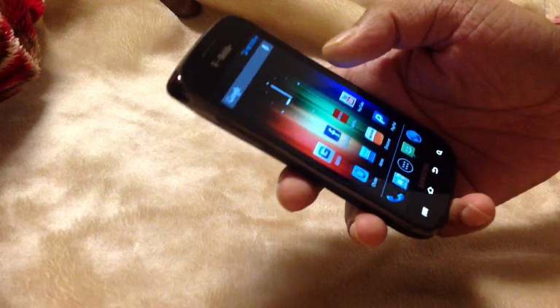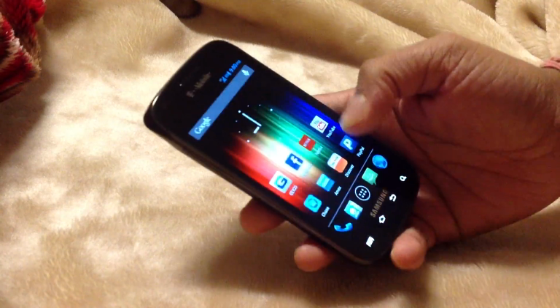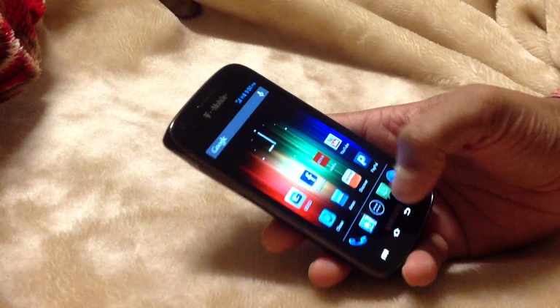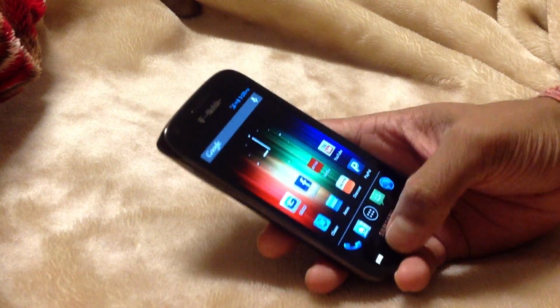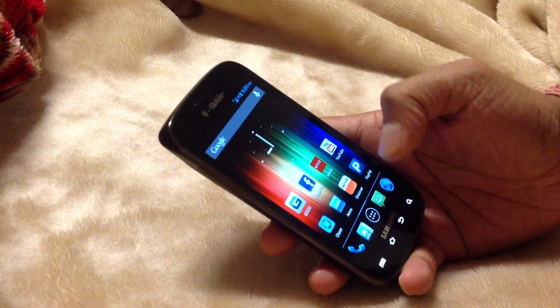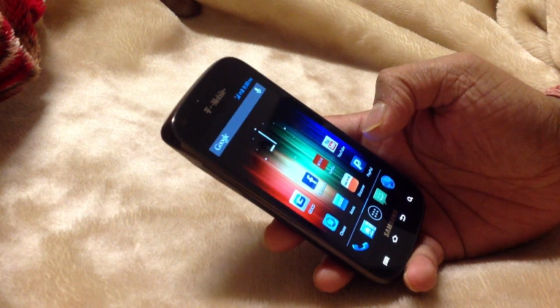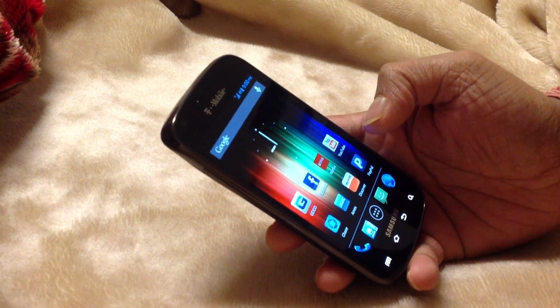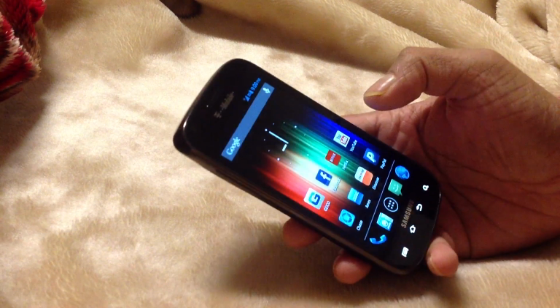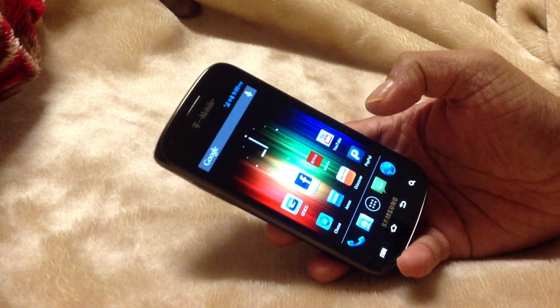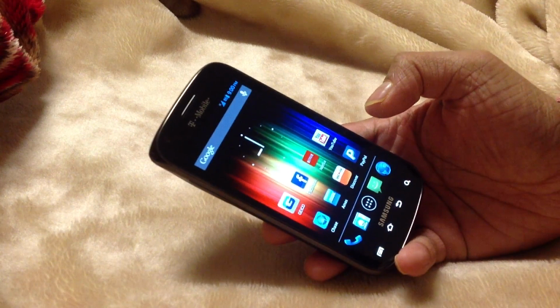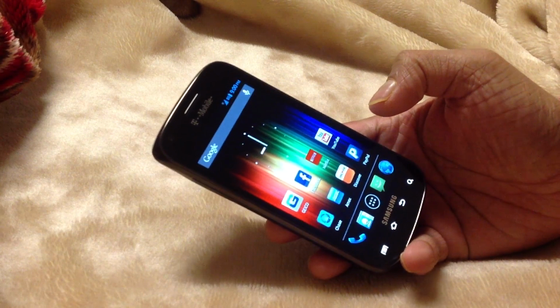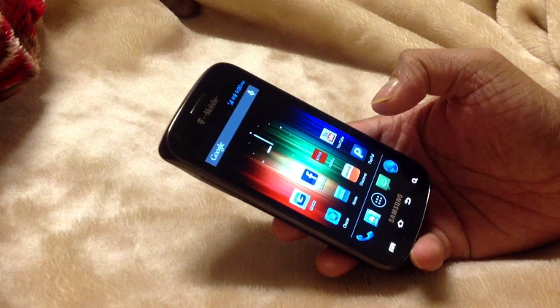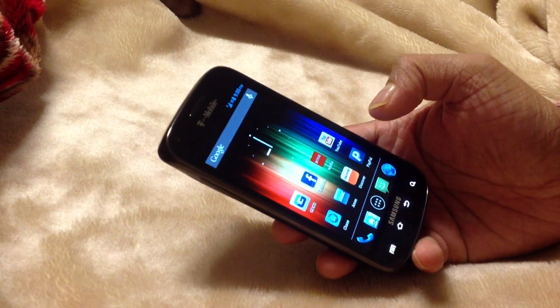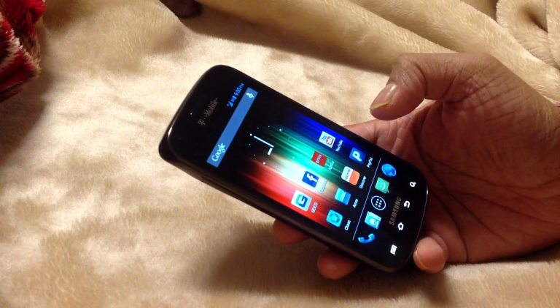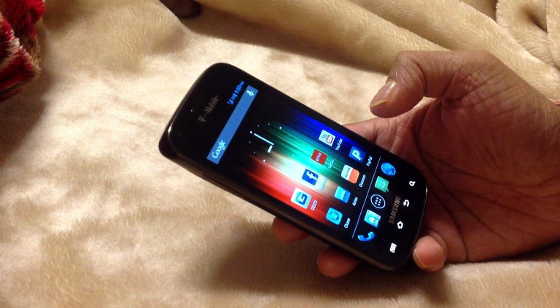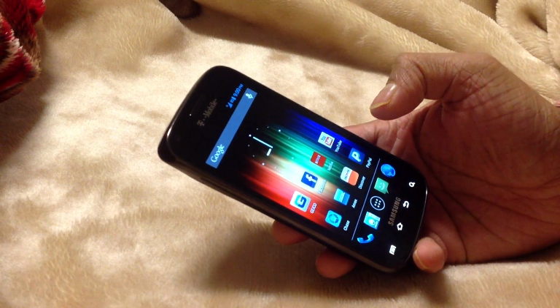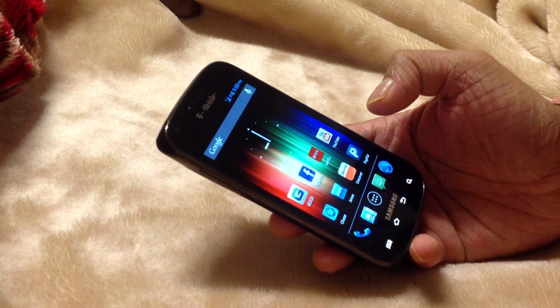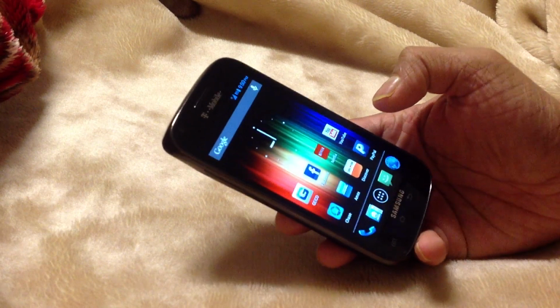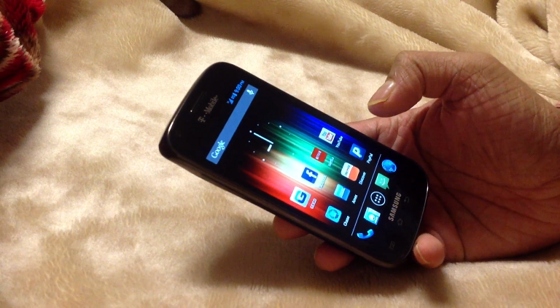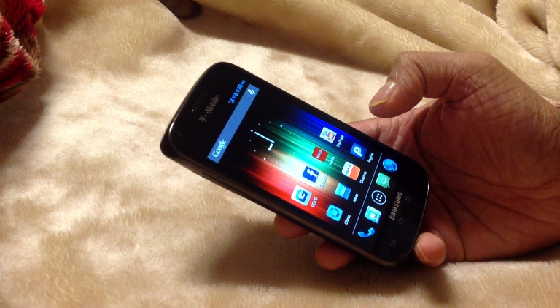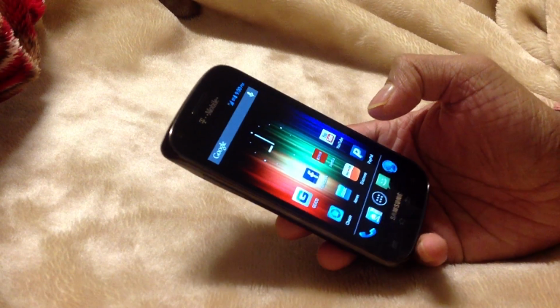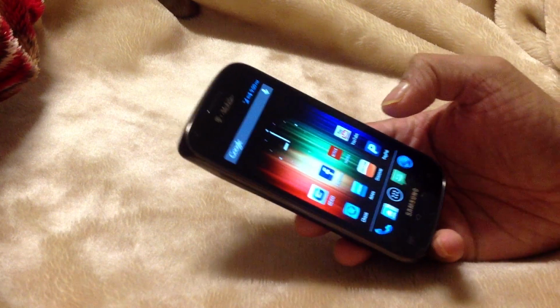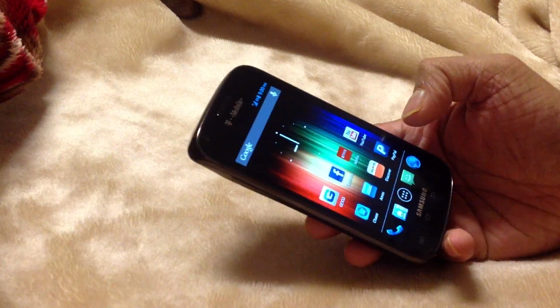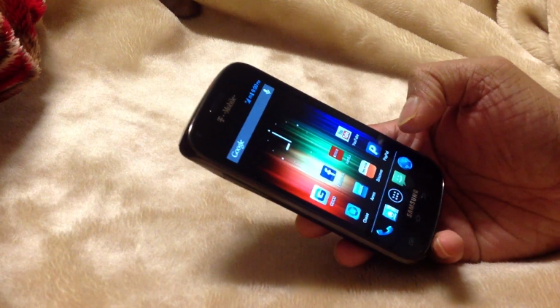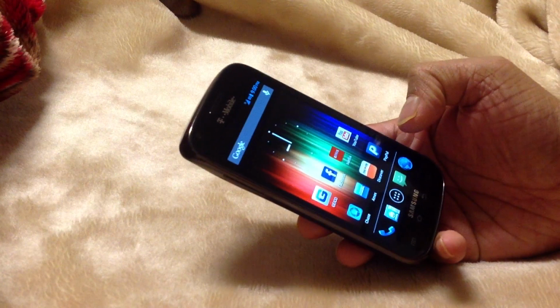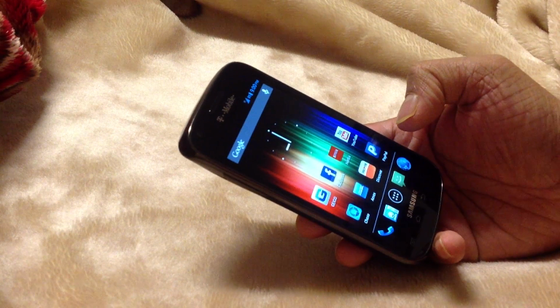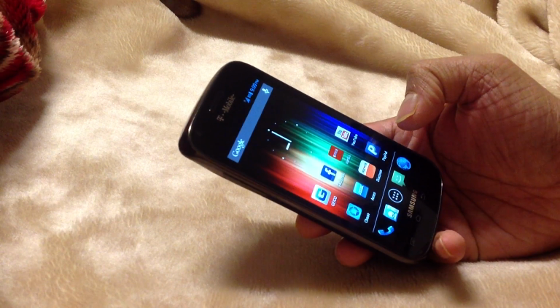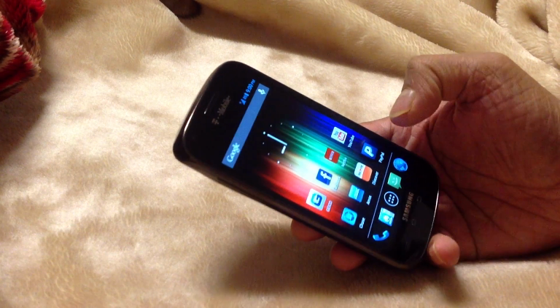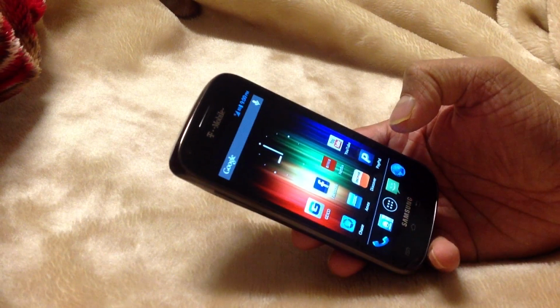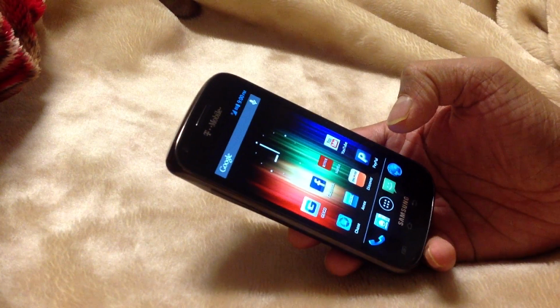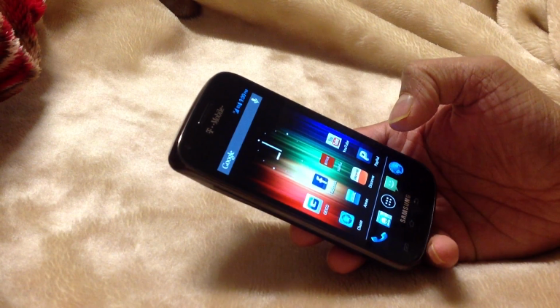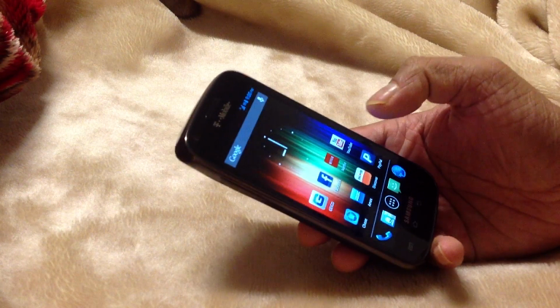You might like it. I didn't make a video on how to root, but if you guys do the research — I'll try to make another video to show you guys how to root and how to install a custom ROM.